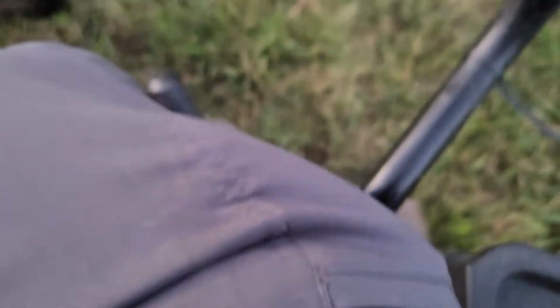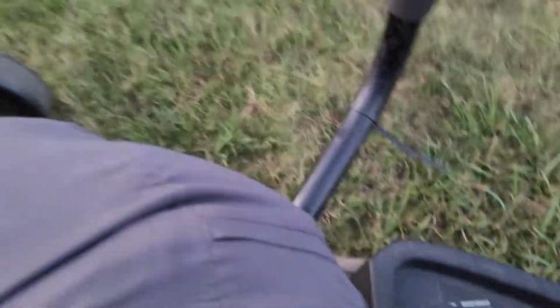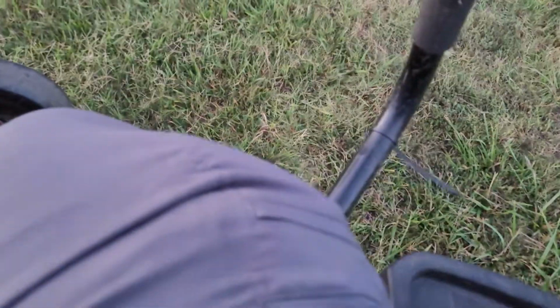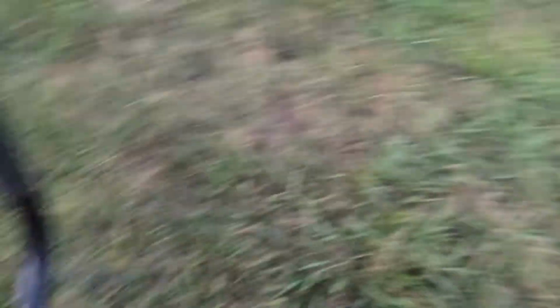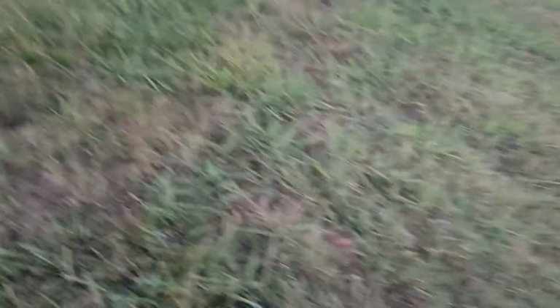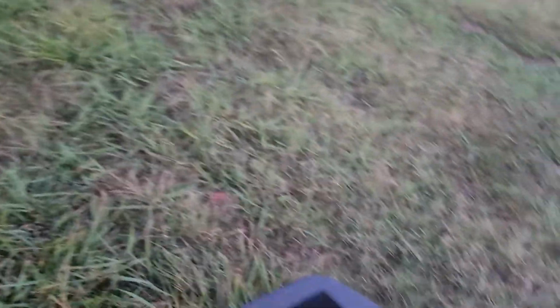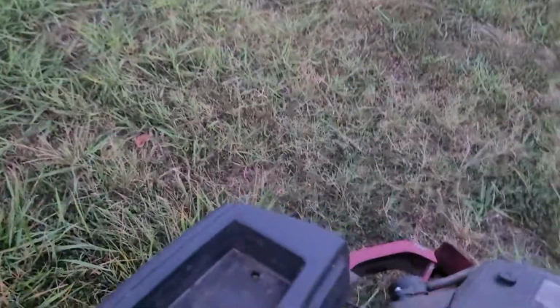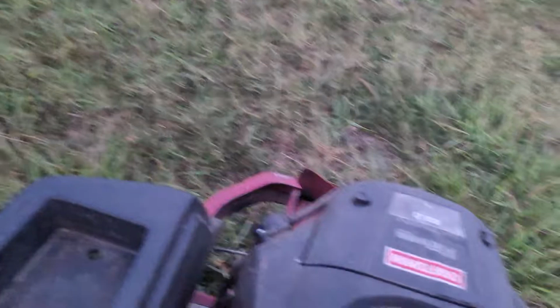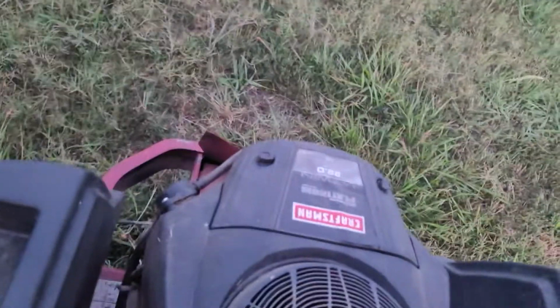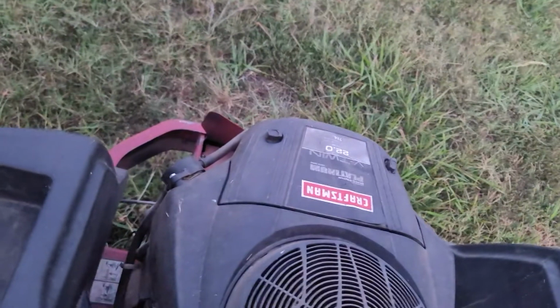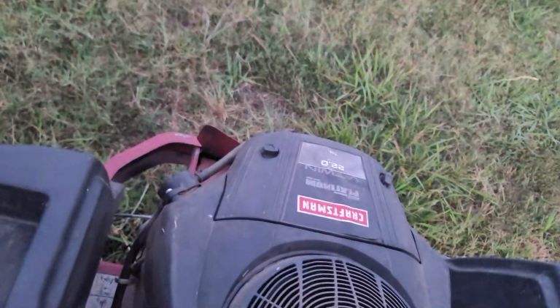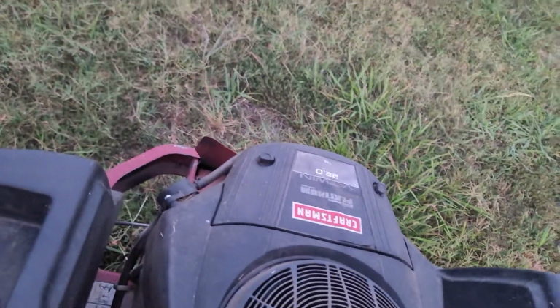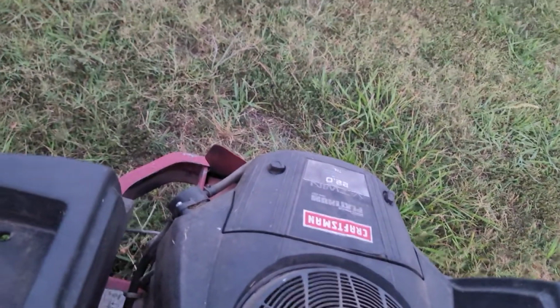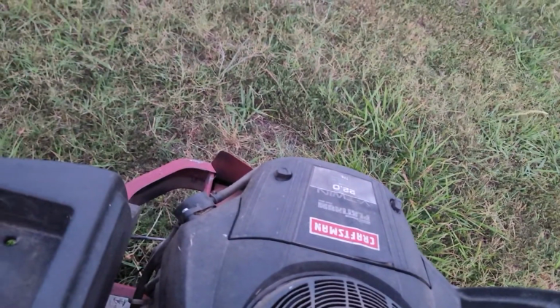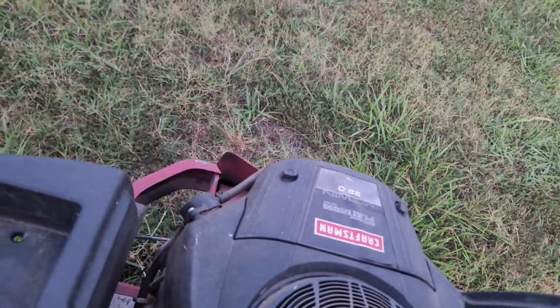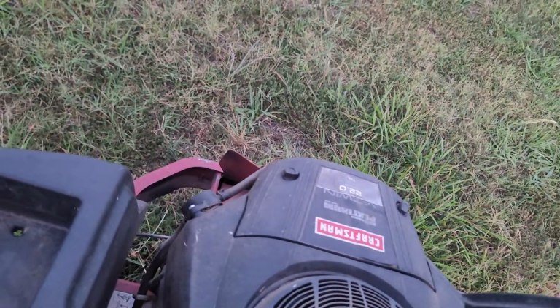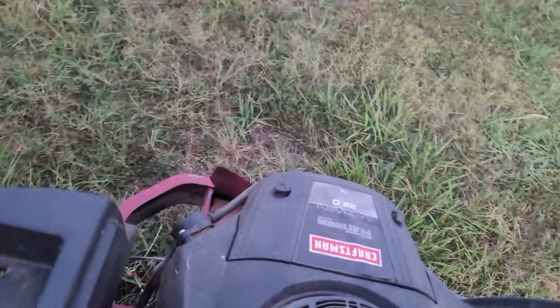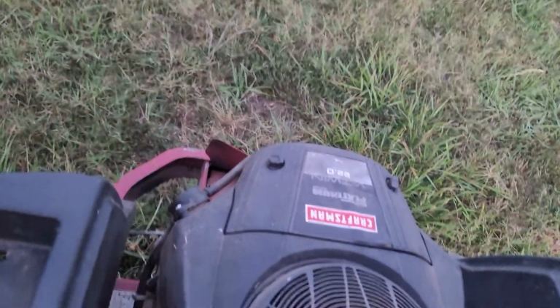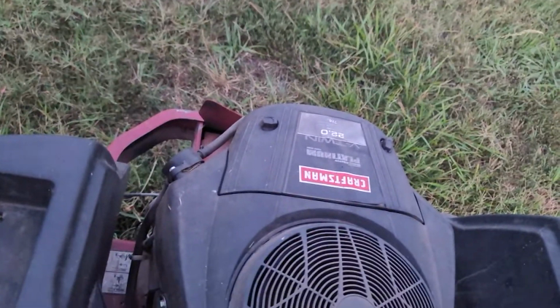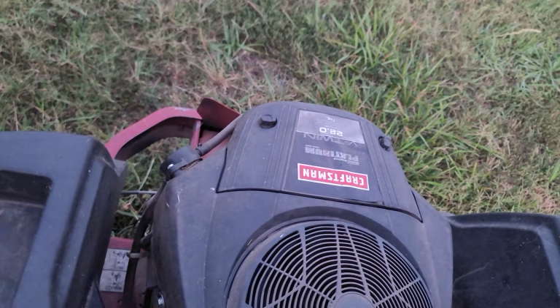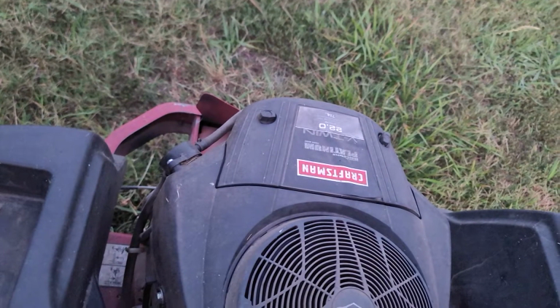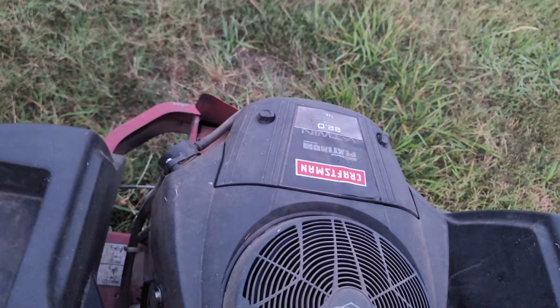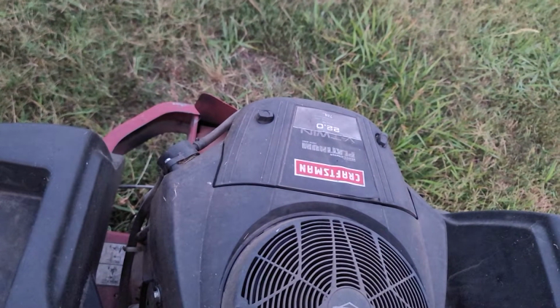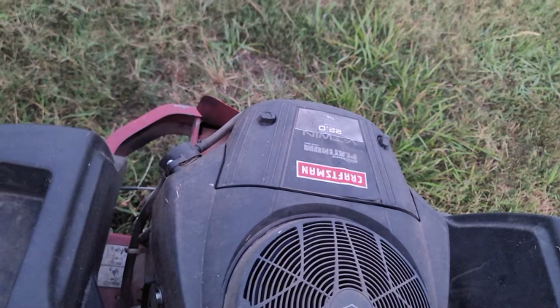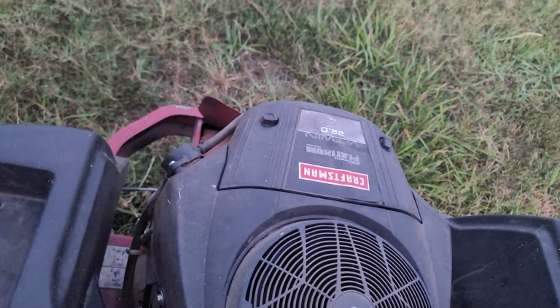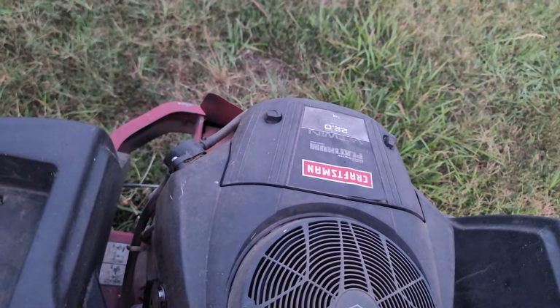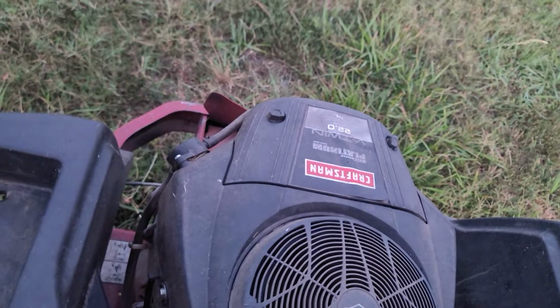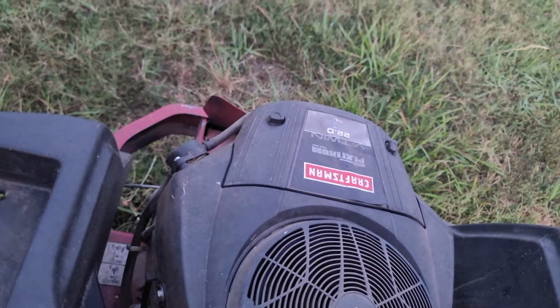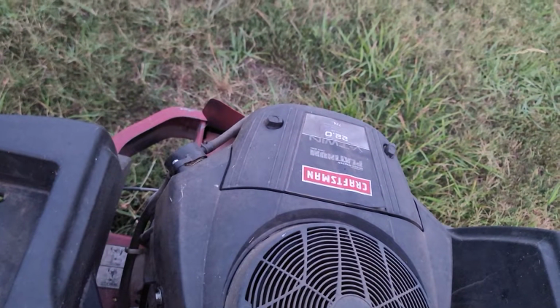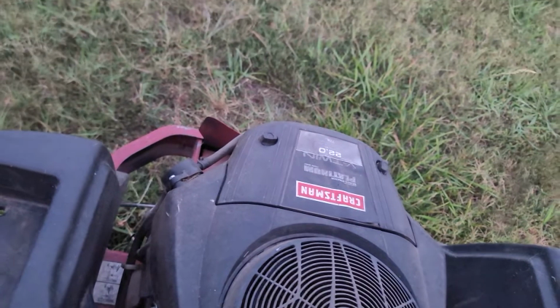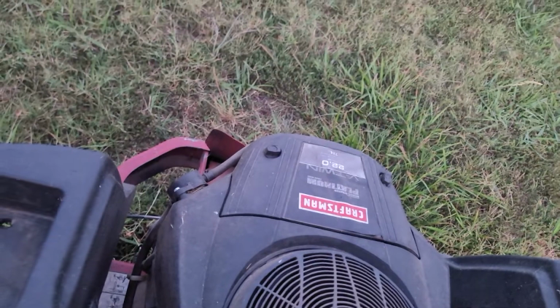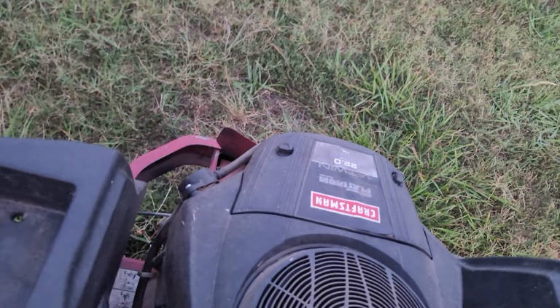380 hours. I'll idle it down for you — runs super smooth. No bad vibrations even at a little idle, no smoke, no nothing.